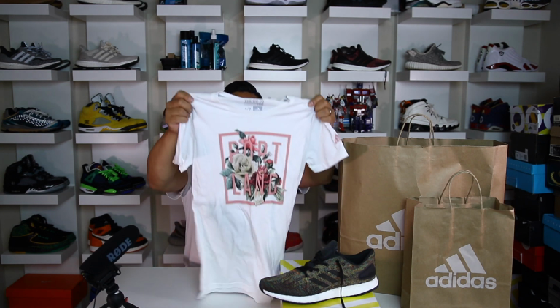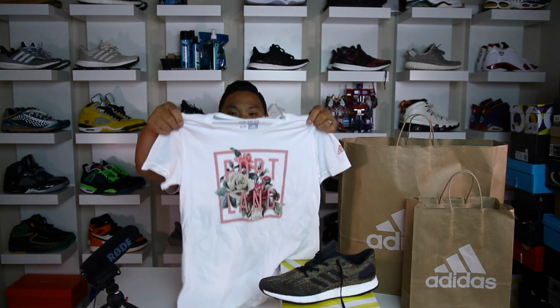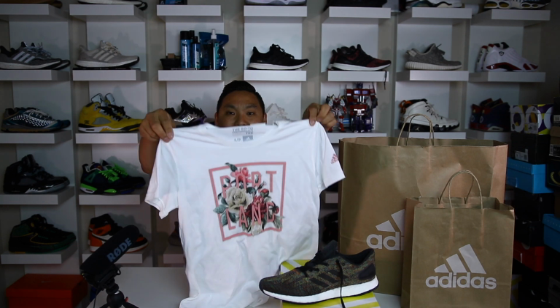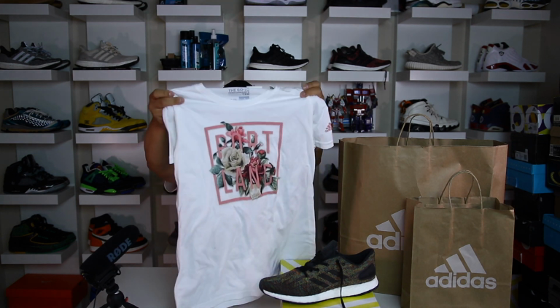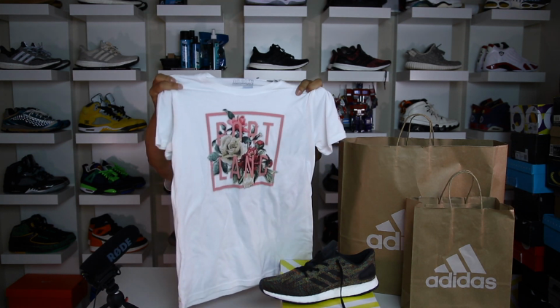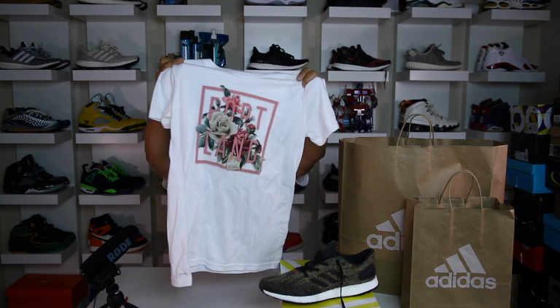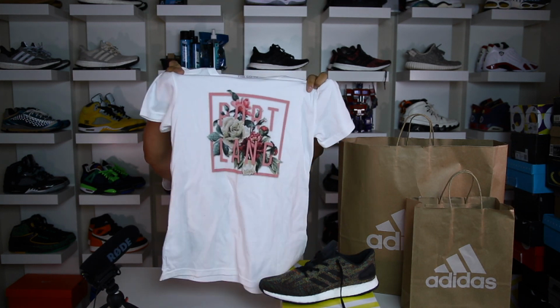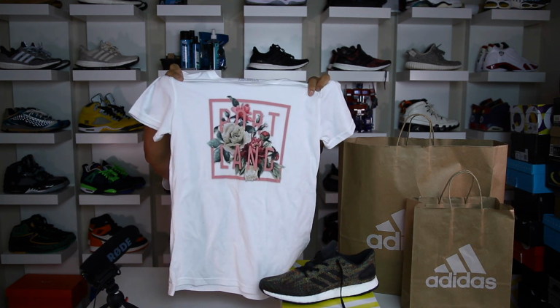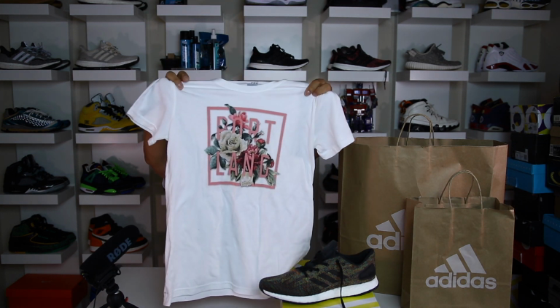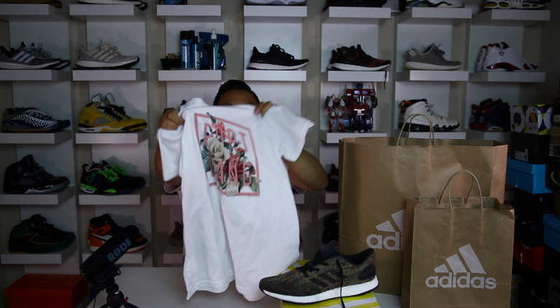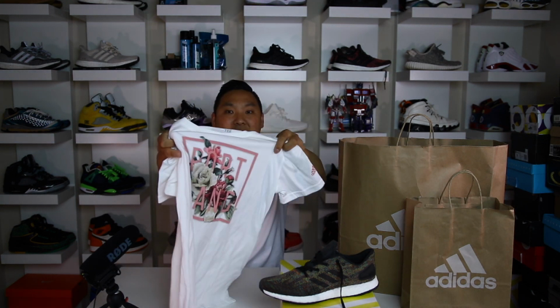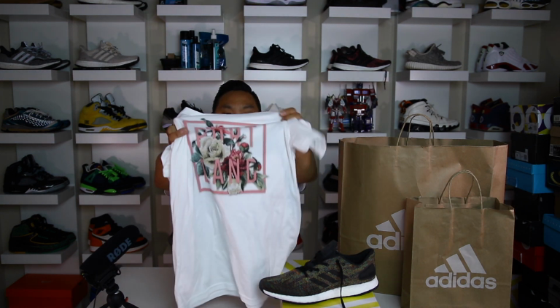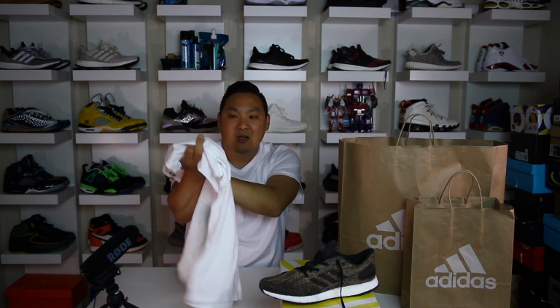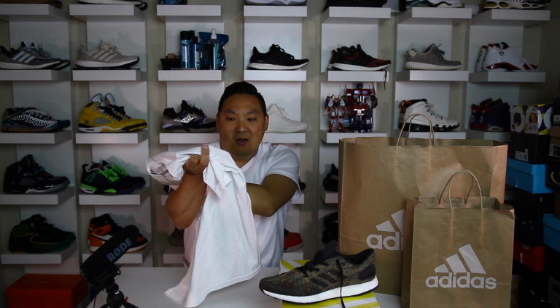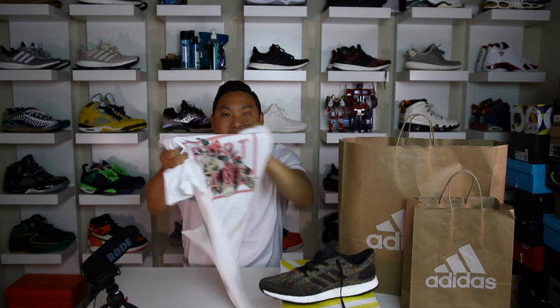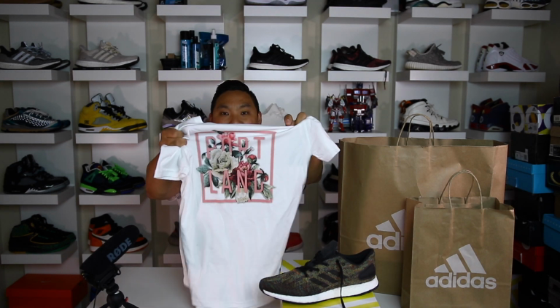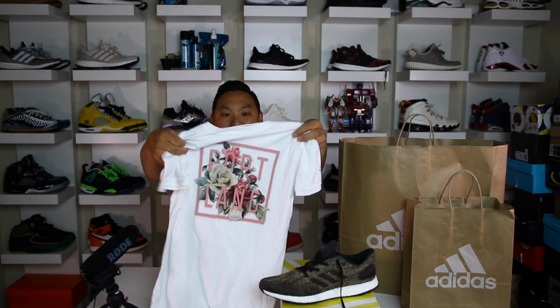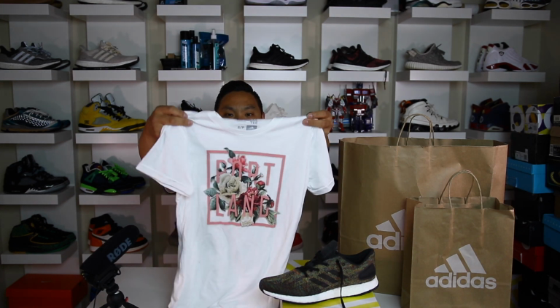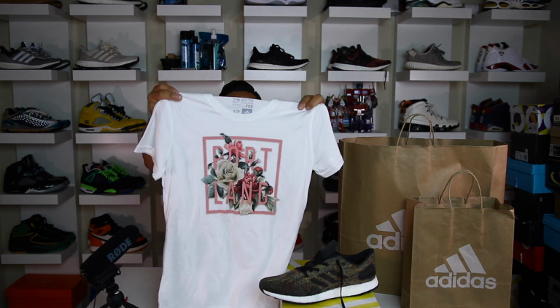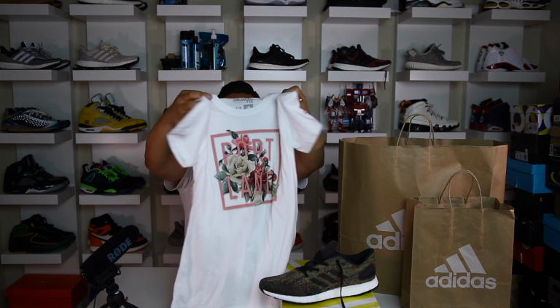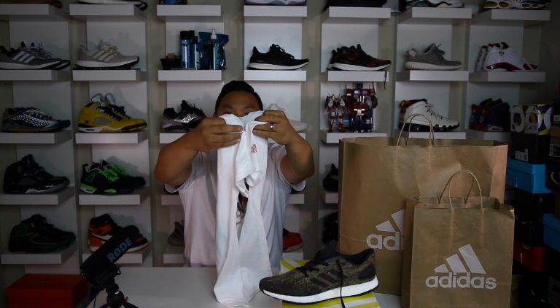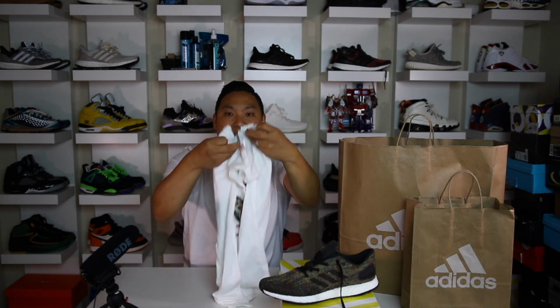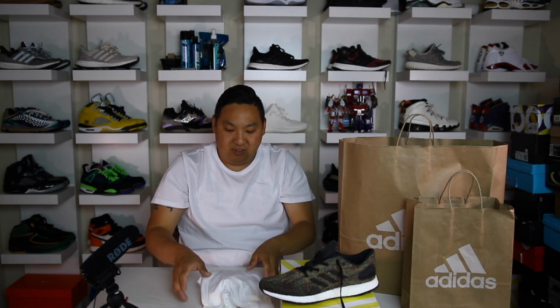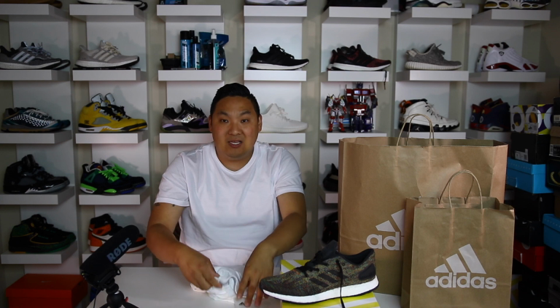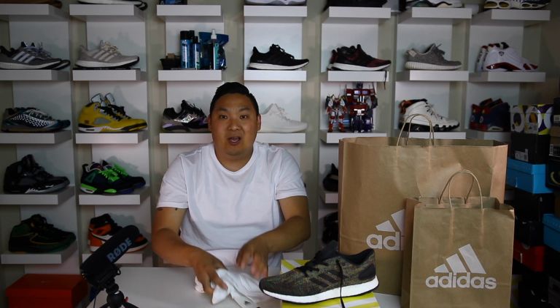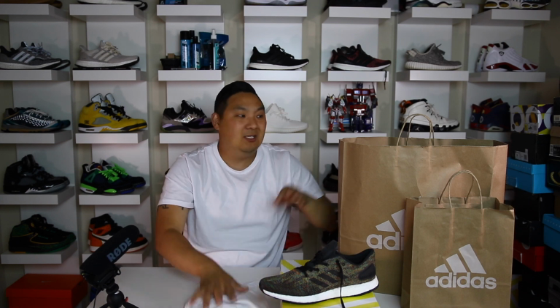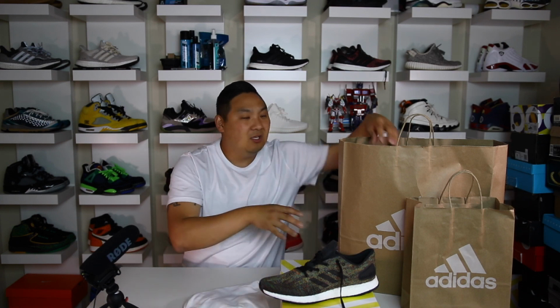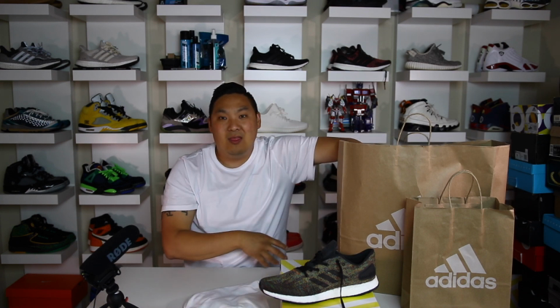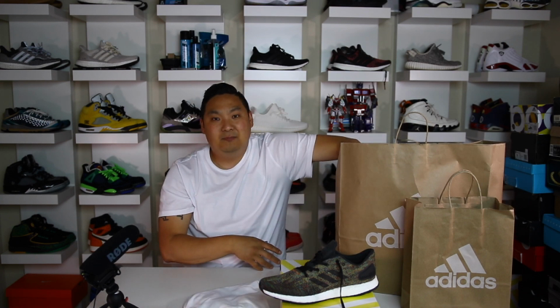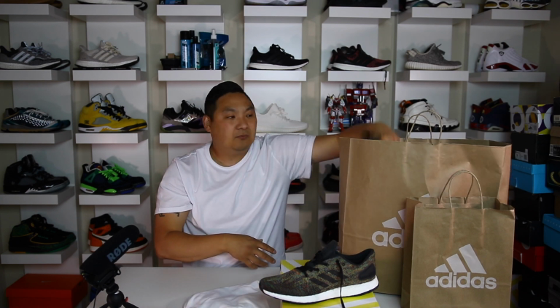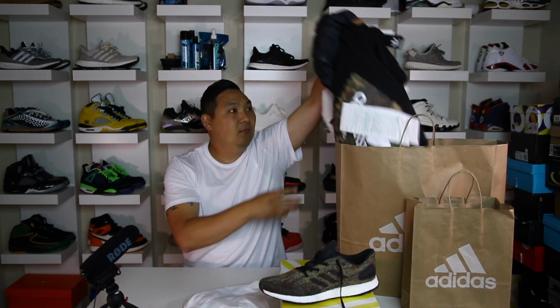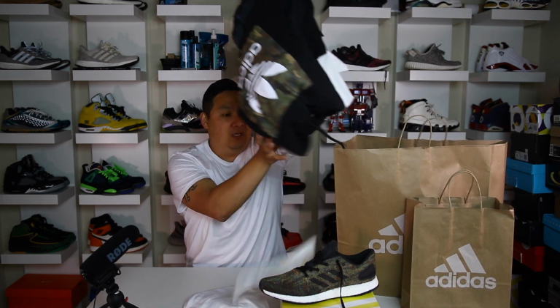I ended up getting the wife this little shirt right here — it says Portland with a little bit of roses on it. Nice little print shirt, I thought she'd like that one. That was a success — she liked that t-shirt.